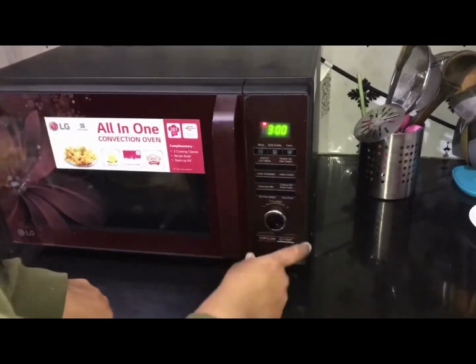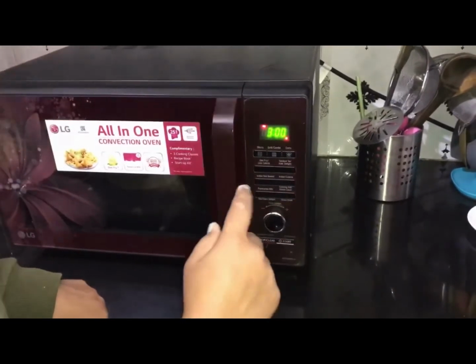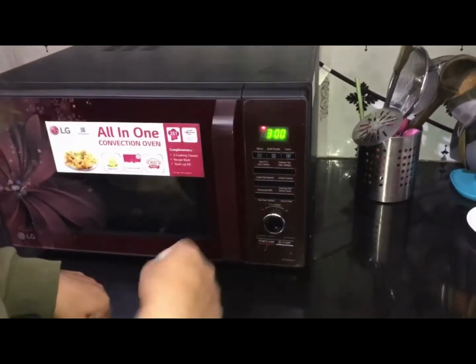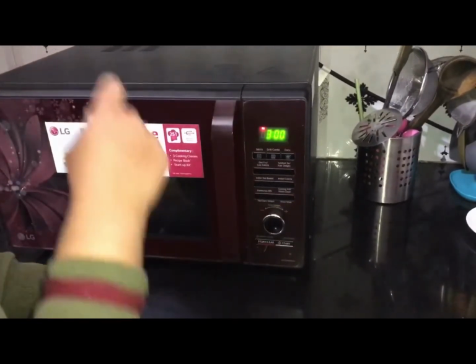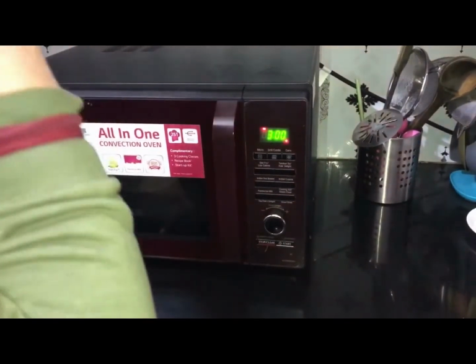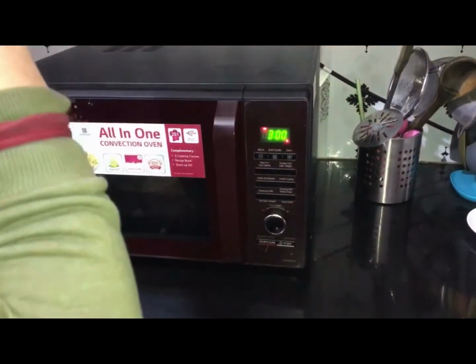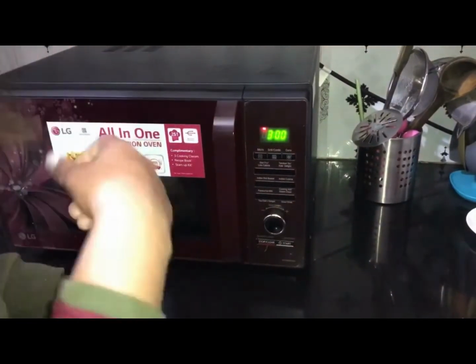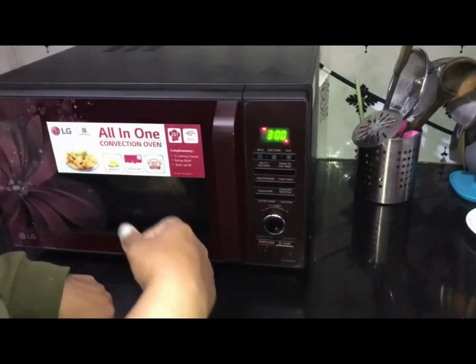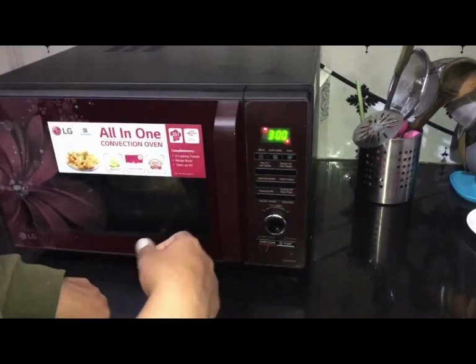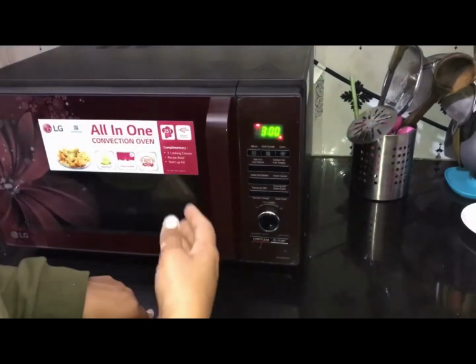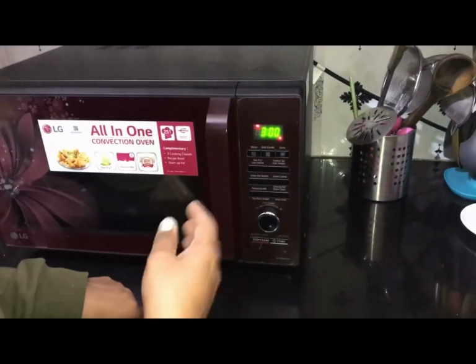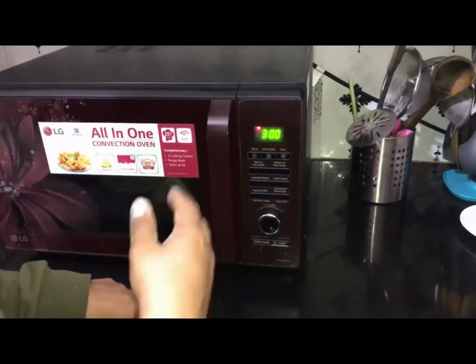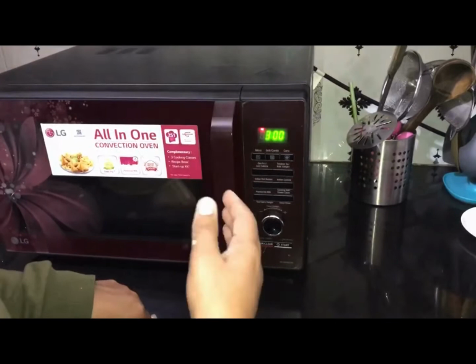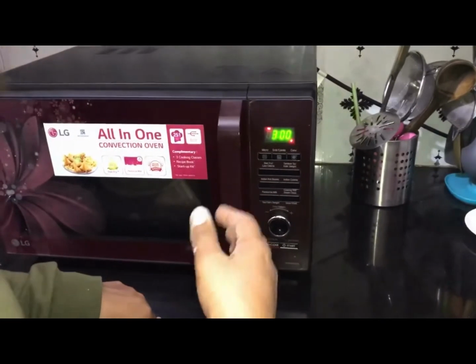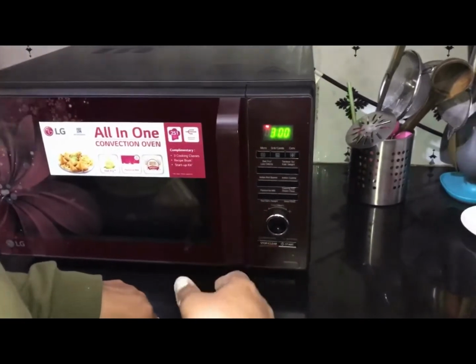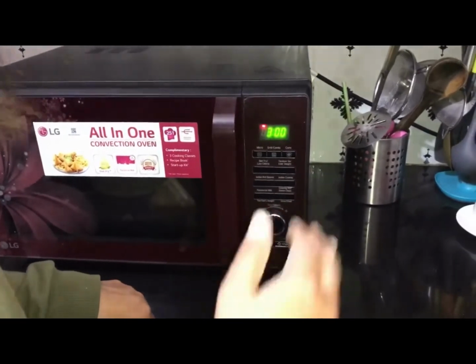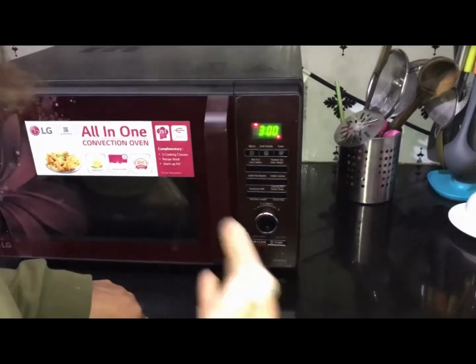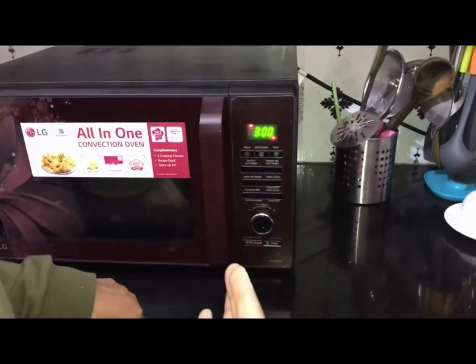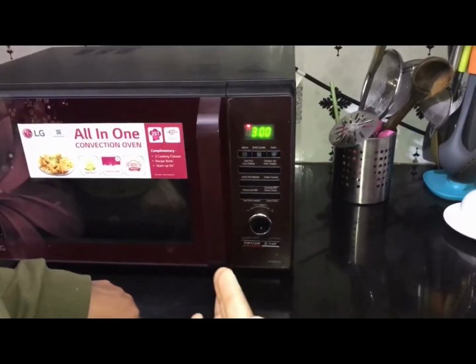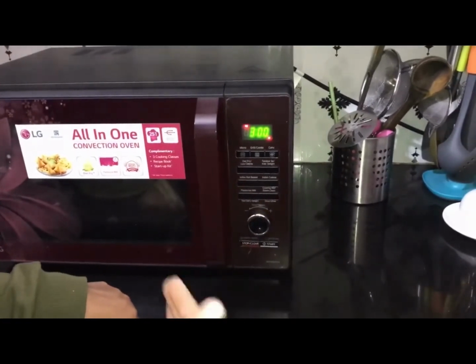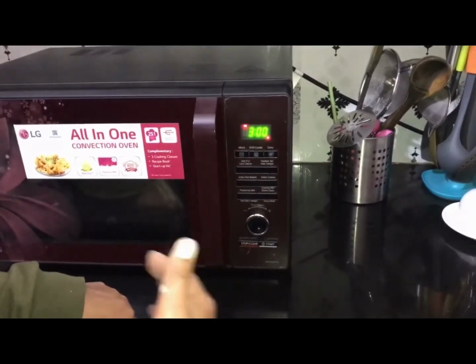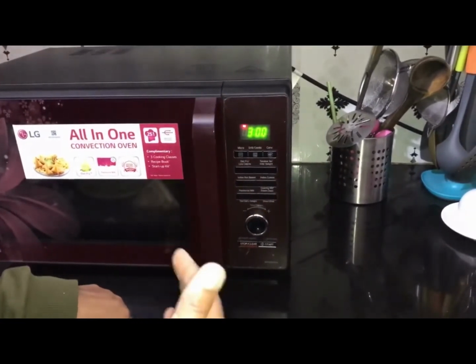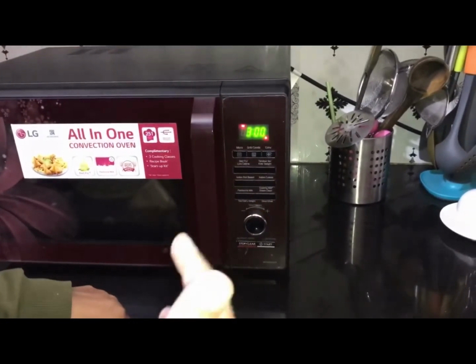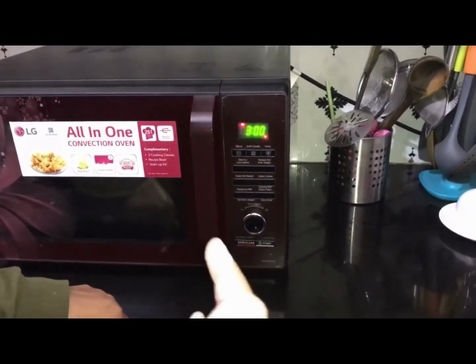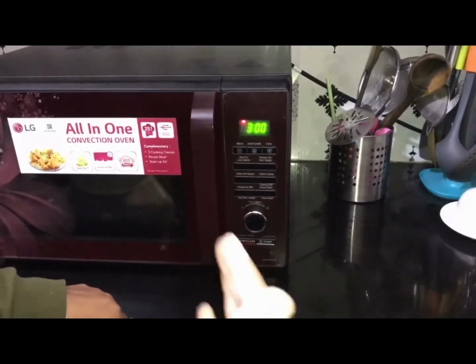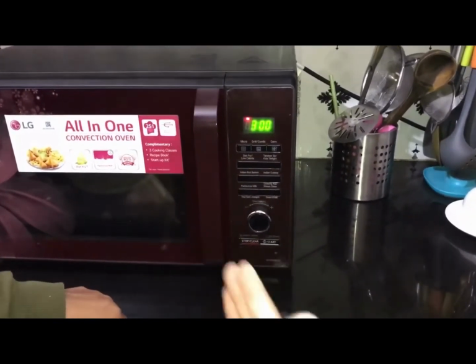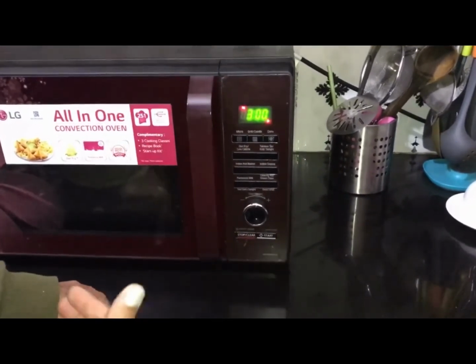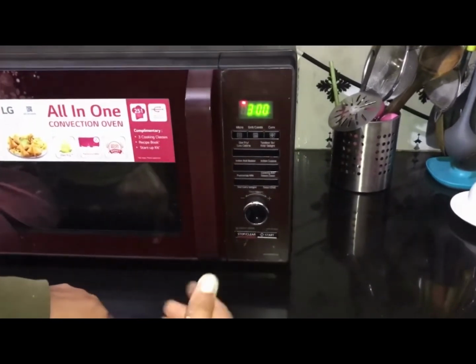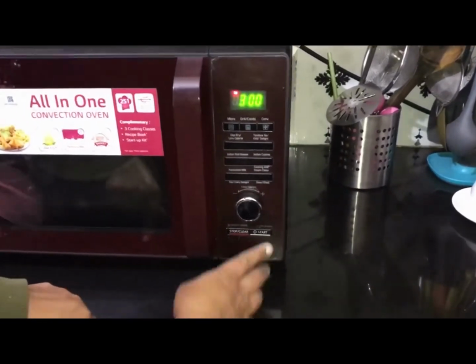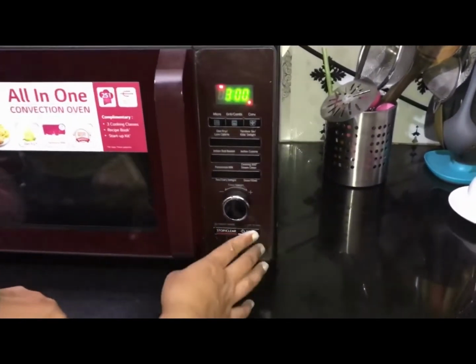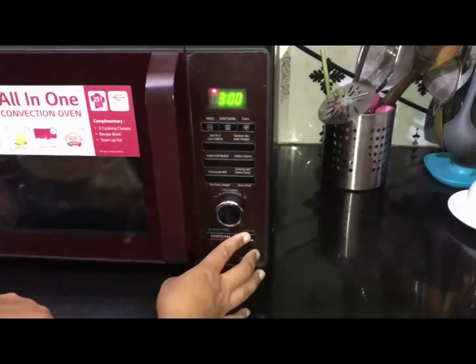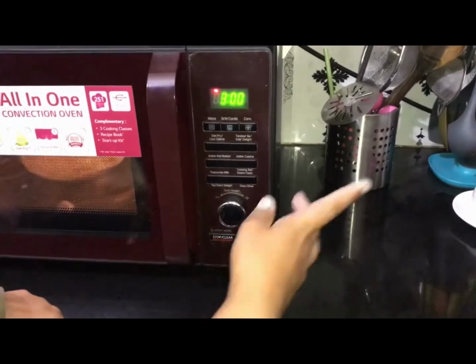Use micro mode, press here twice, and at 720 watt power I will roast it for roughly 3 minutes. After that, I will stir it, and if it needs more roasting, we will check and roast again.